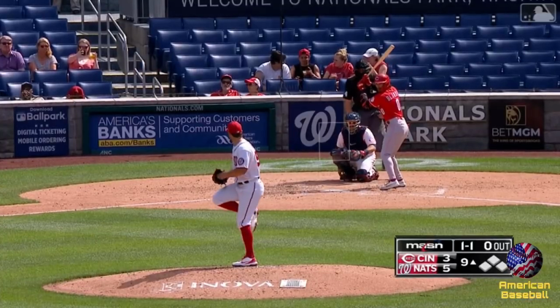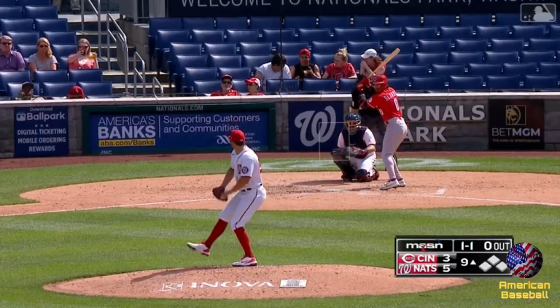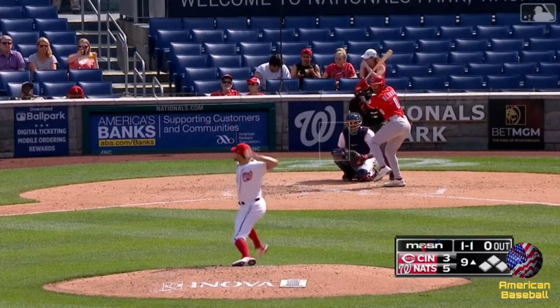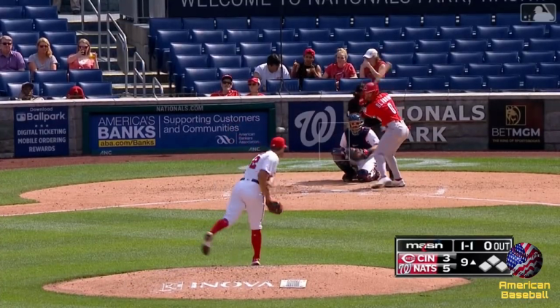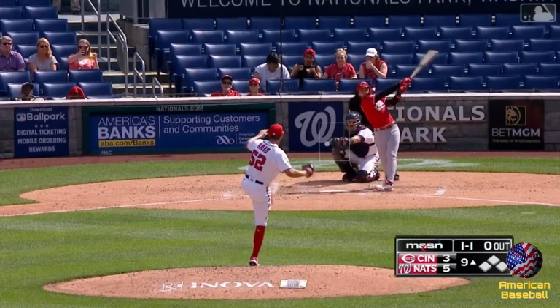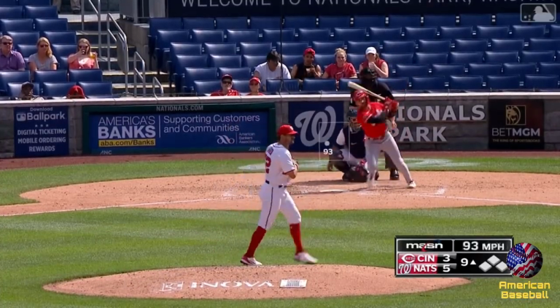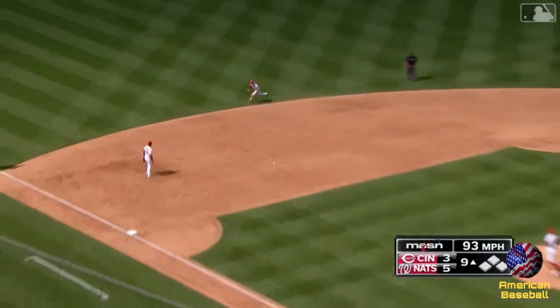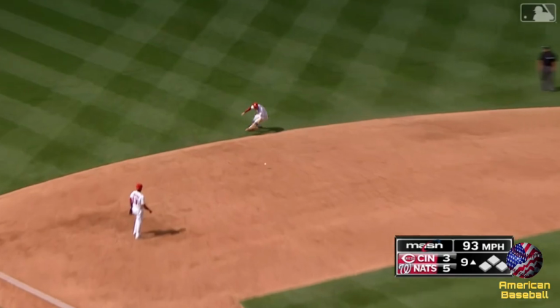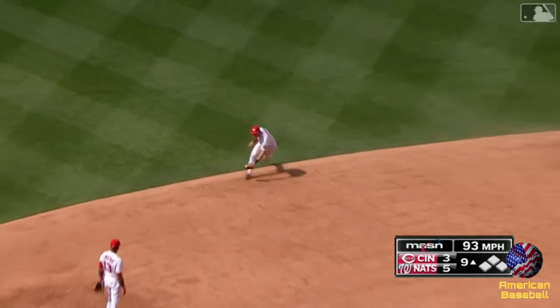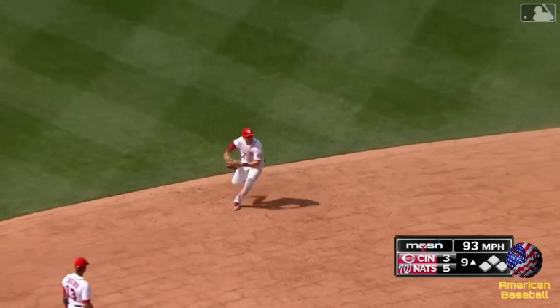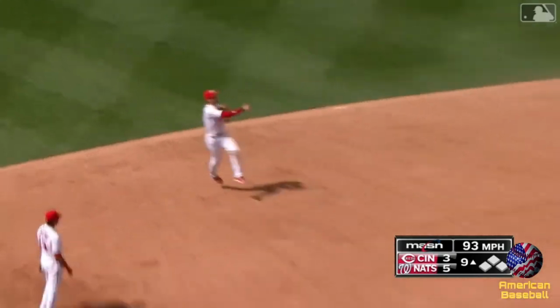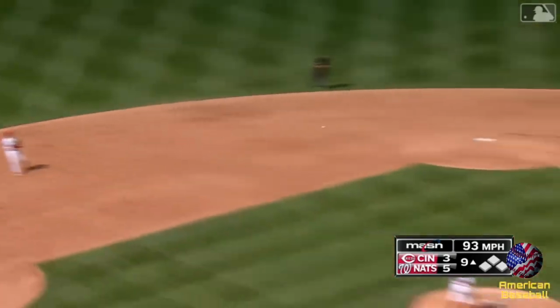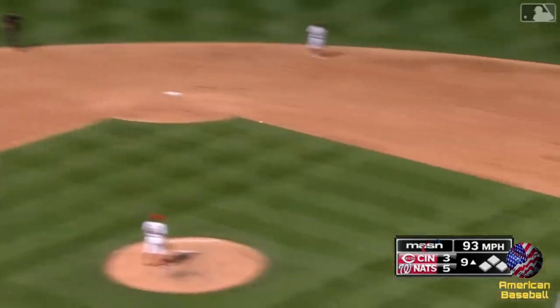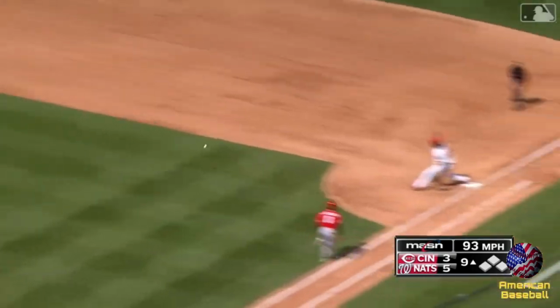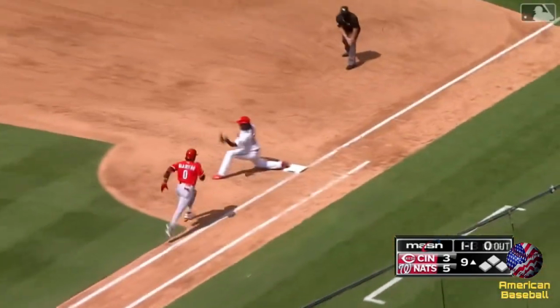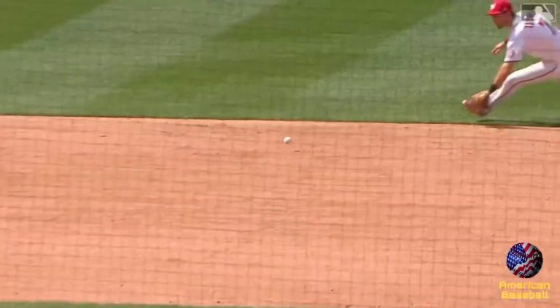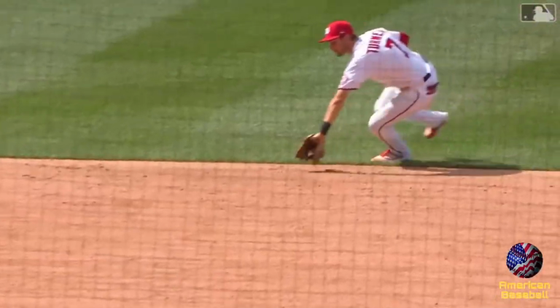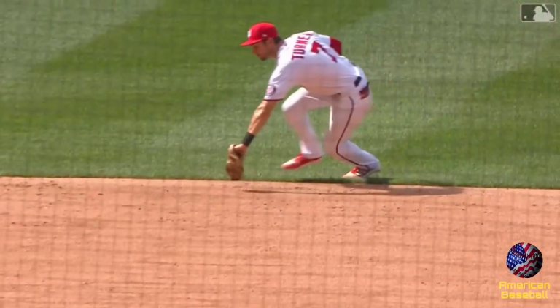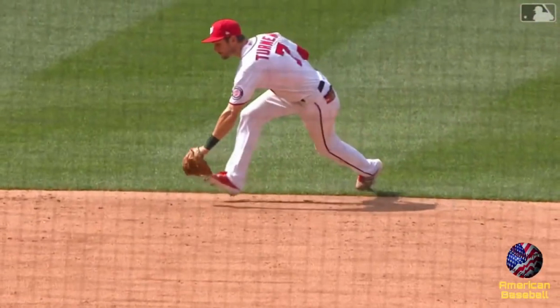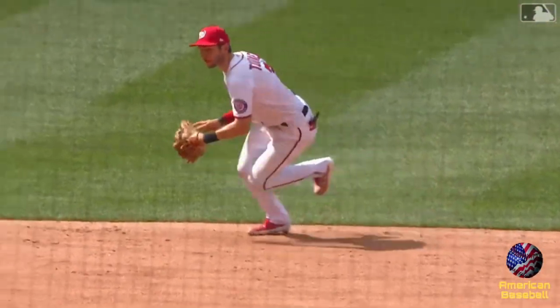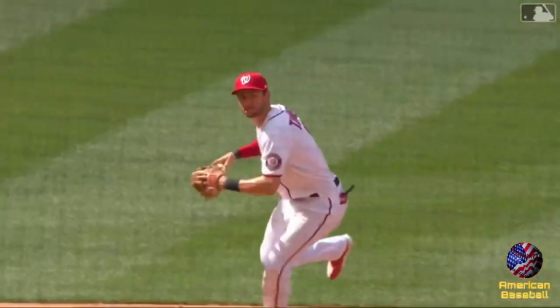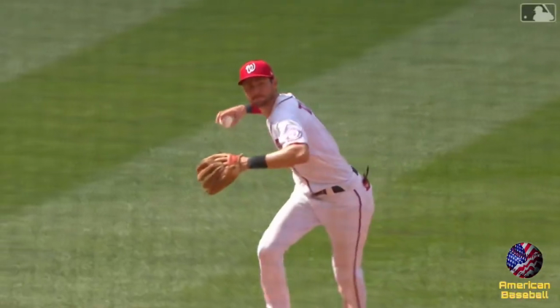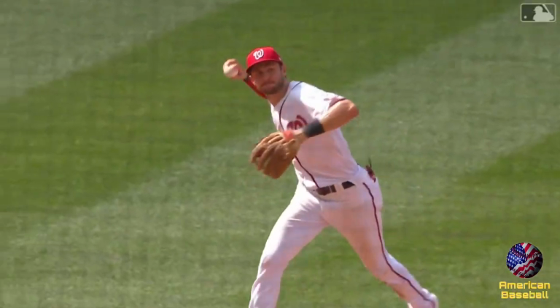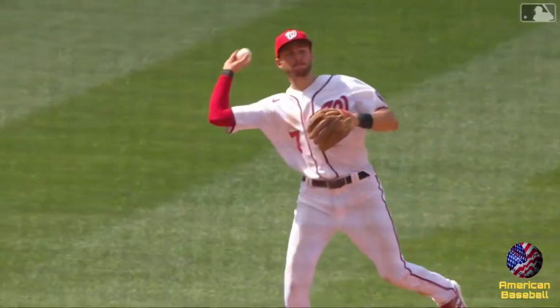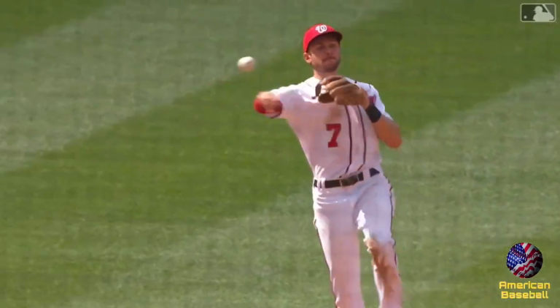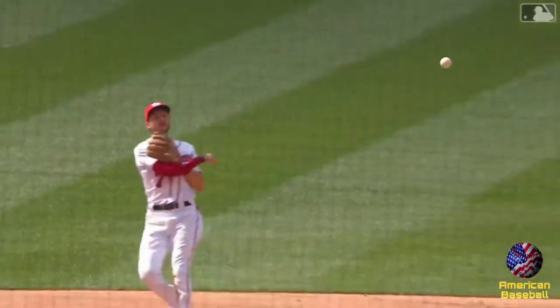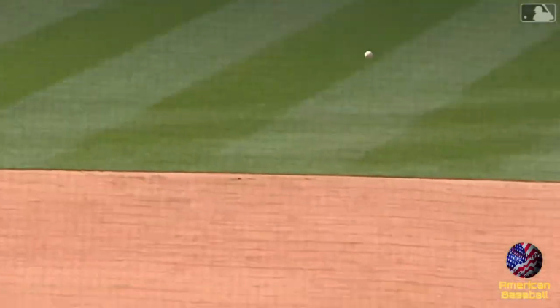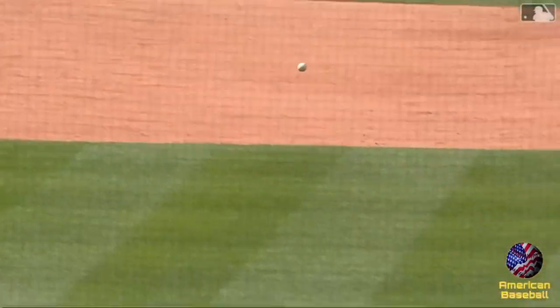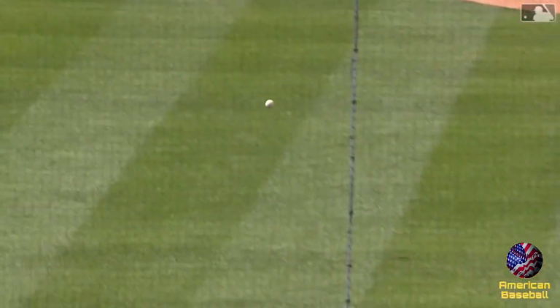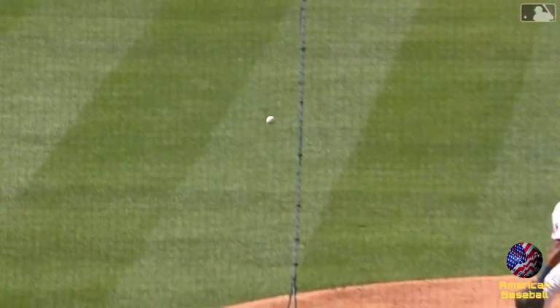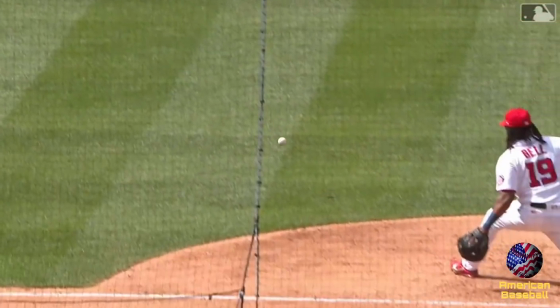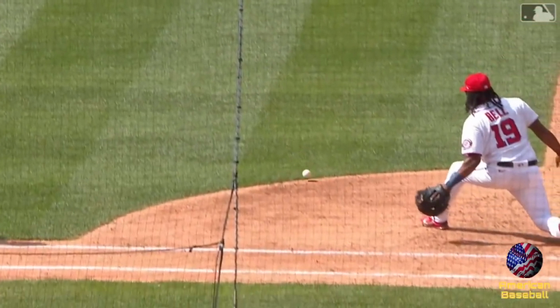Roll to Turner — backhand on the throw across his body. Josh Bell, great pick on the back end. Wow. A major league play on both sides.